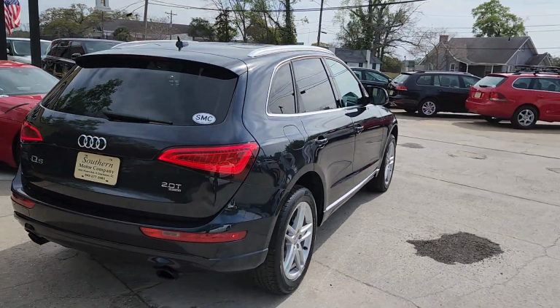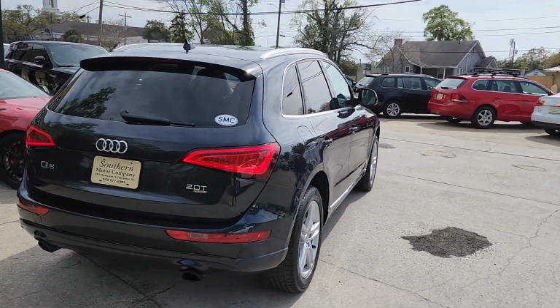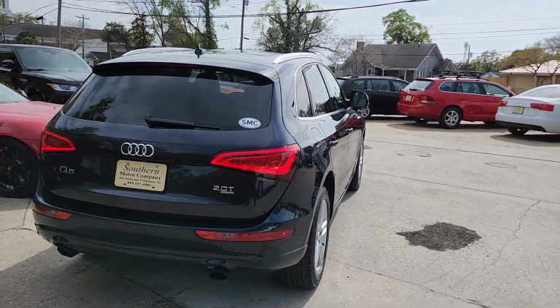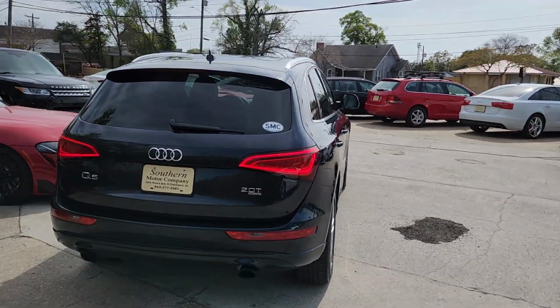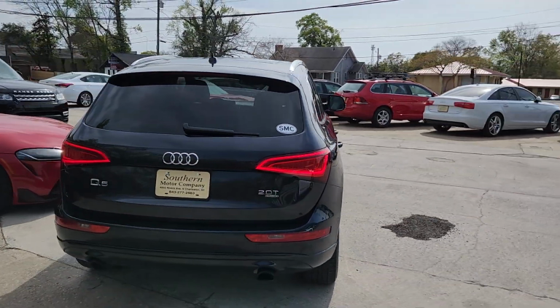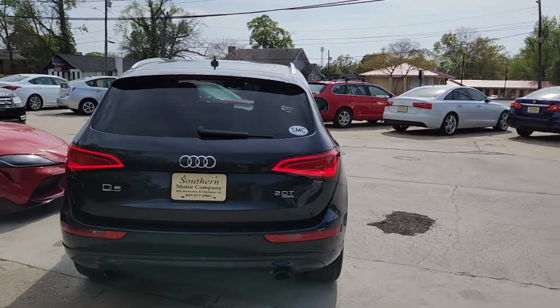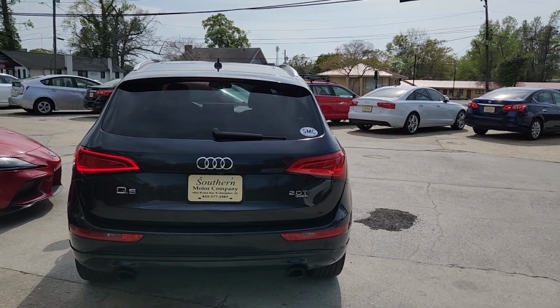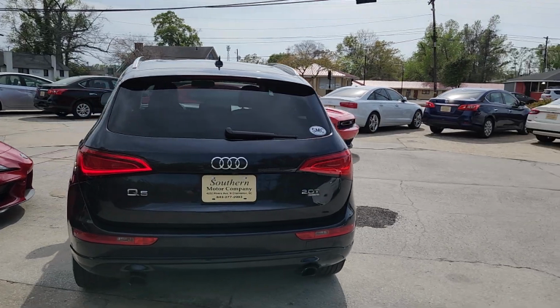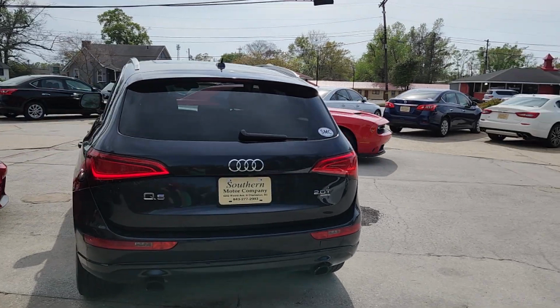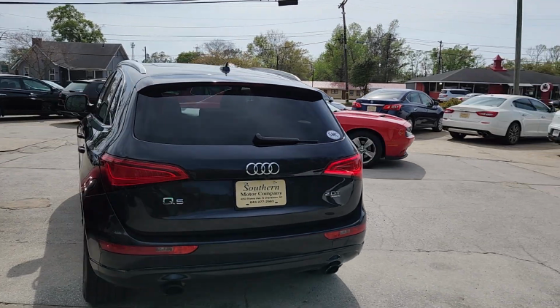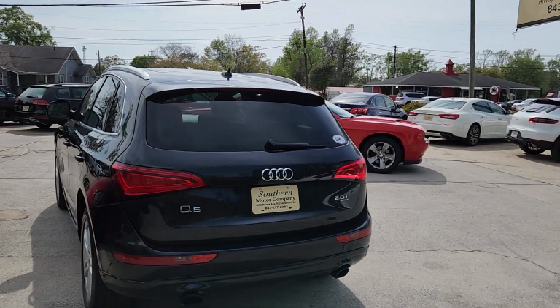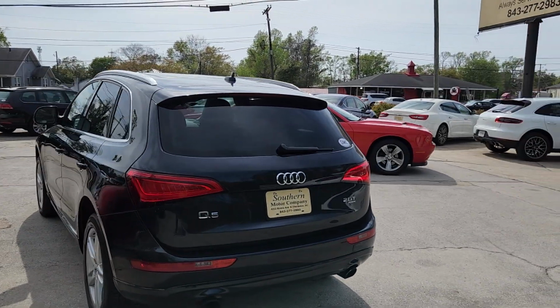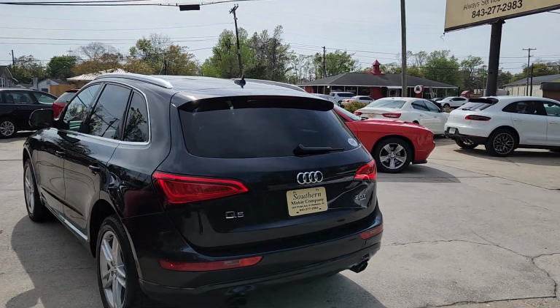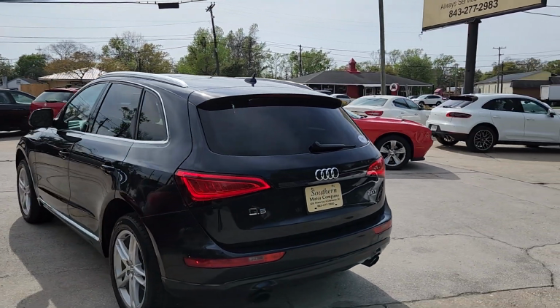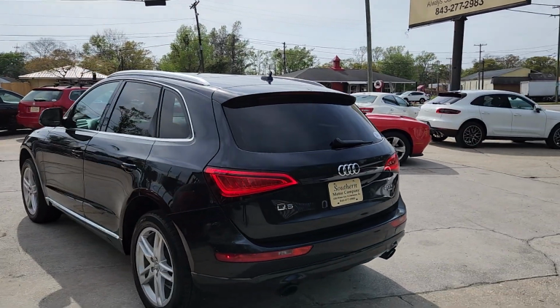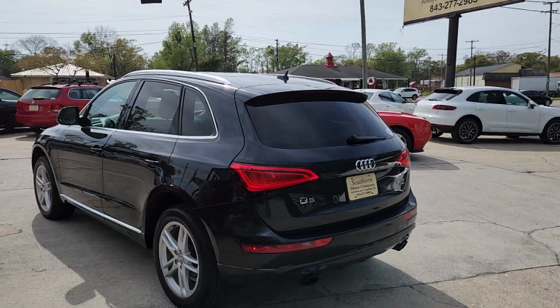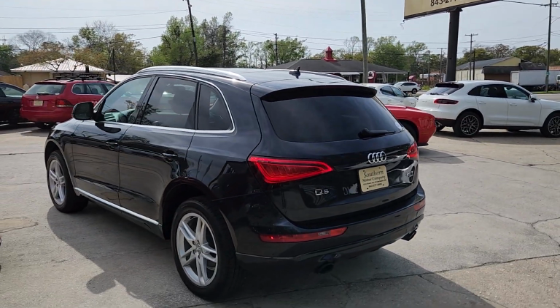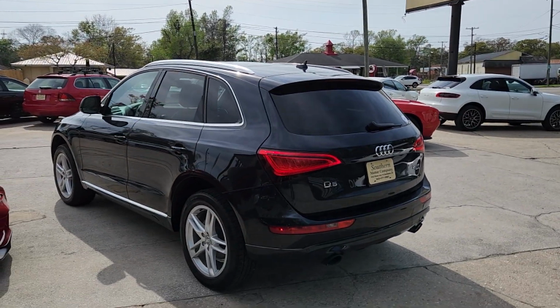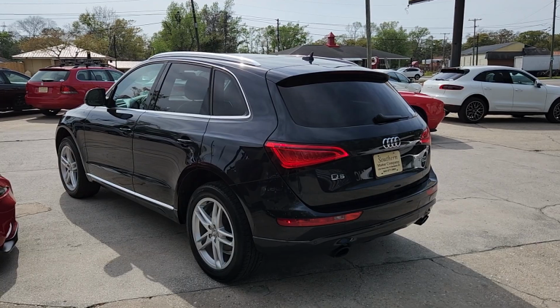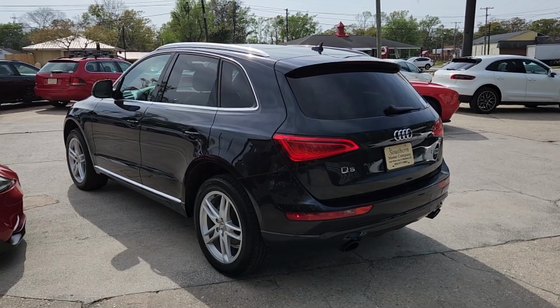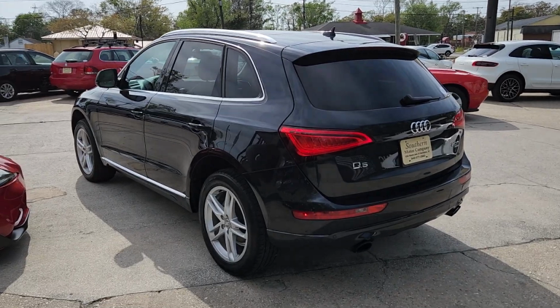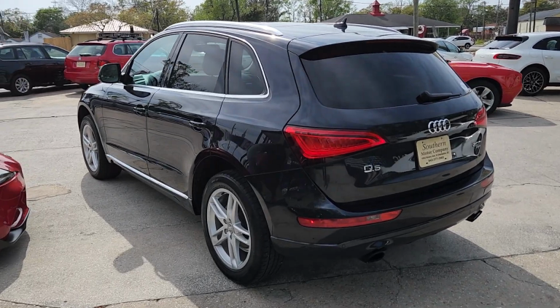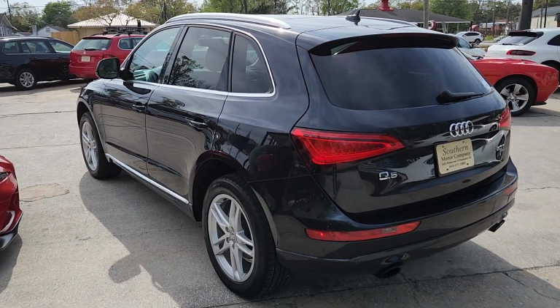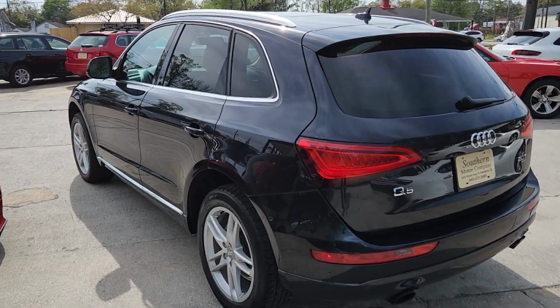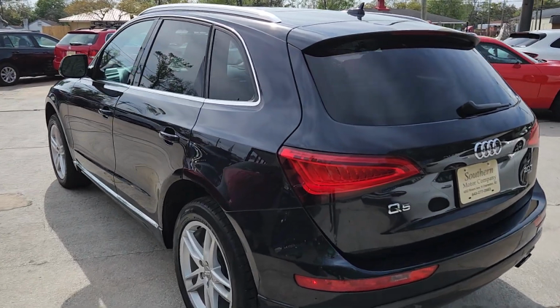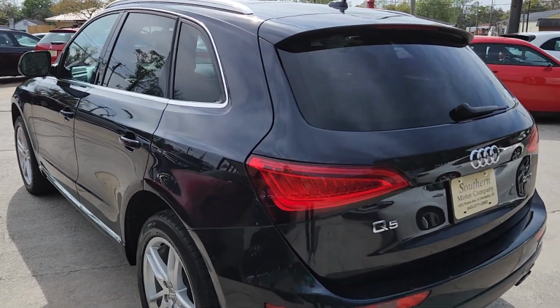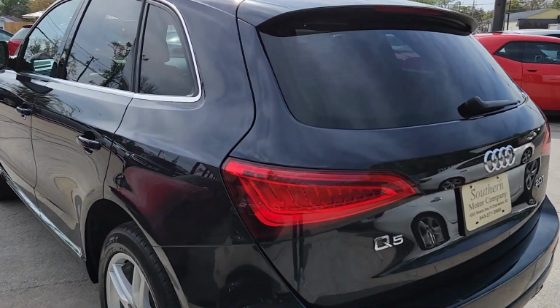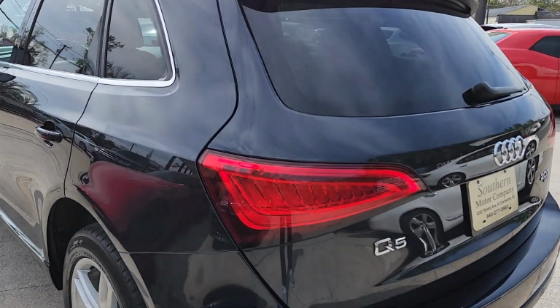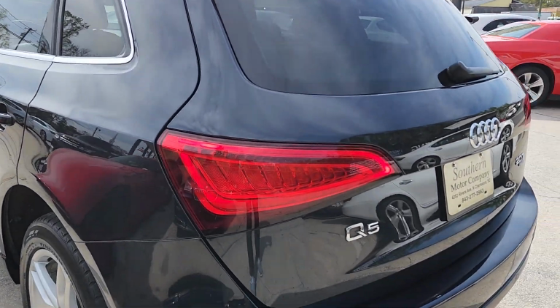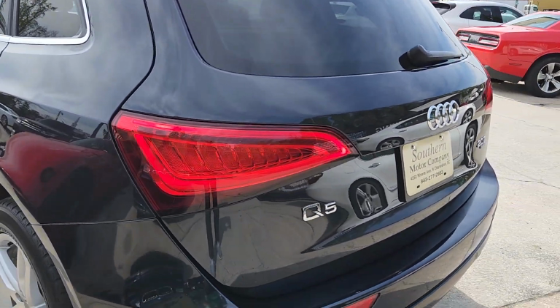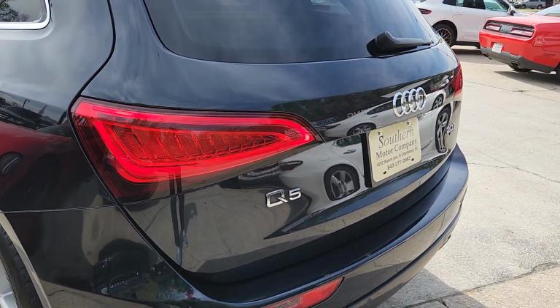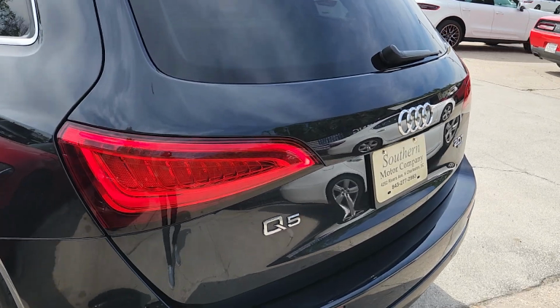2.0 turbo — that means good fuel economy. Quattro means all-wheel drive. This one will handle and drive so nice in the wind, rain, sleet, and snow. Going around corners, spirited driving — whatever the case may be.